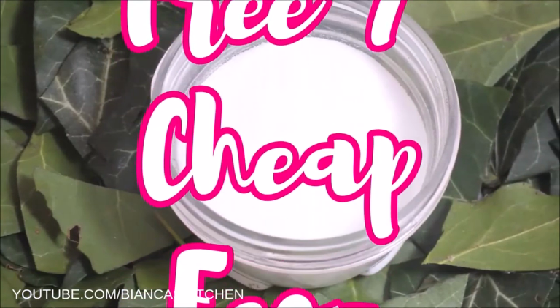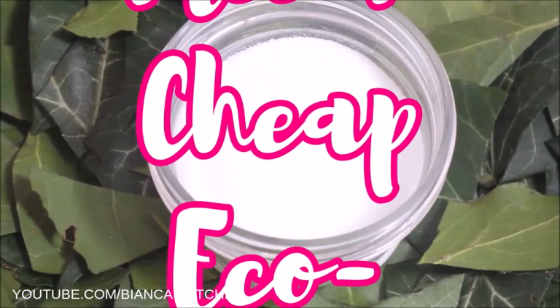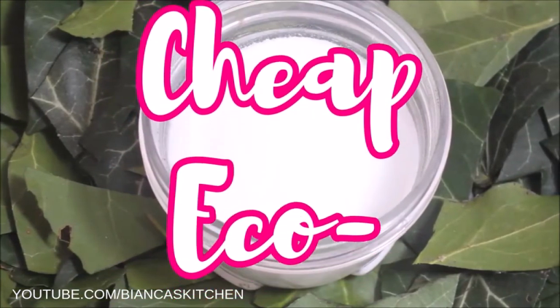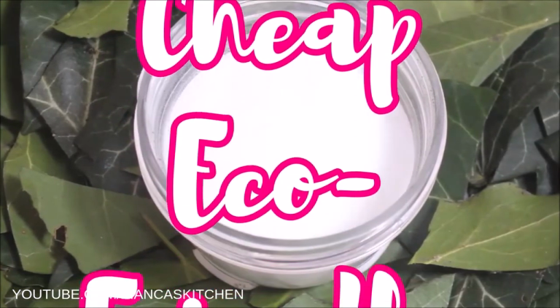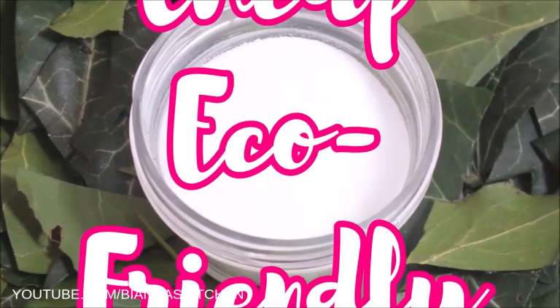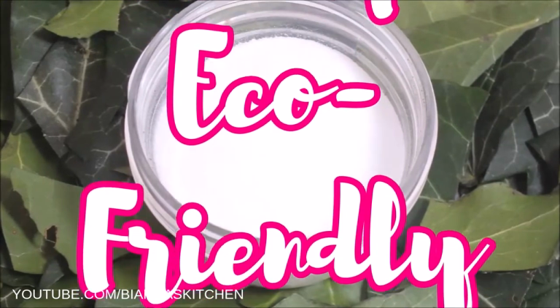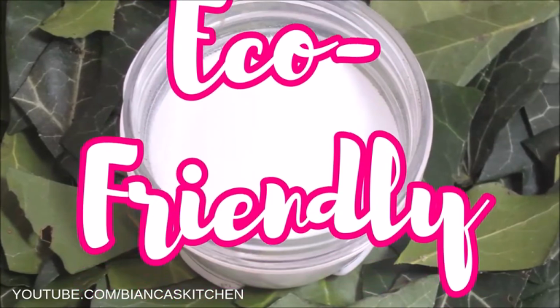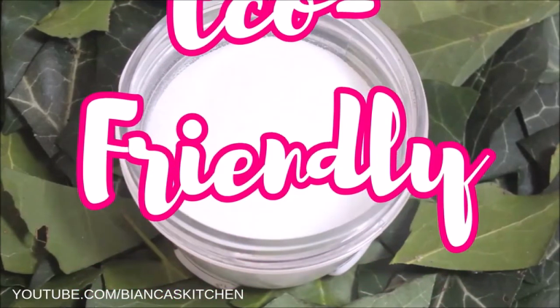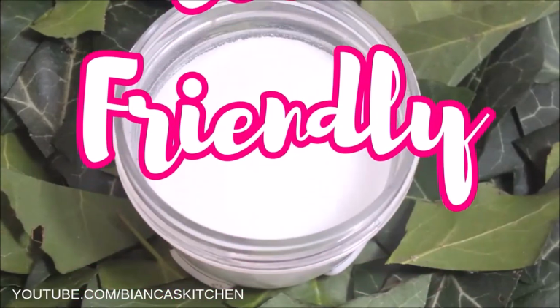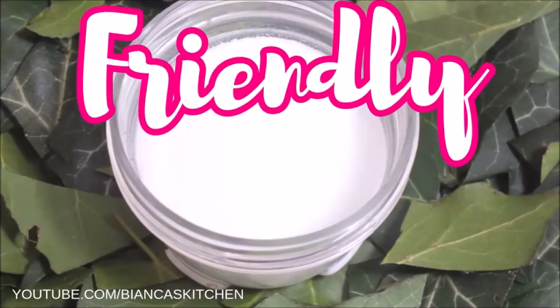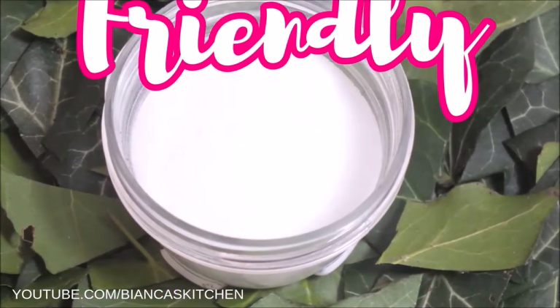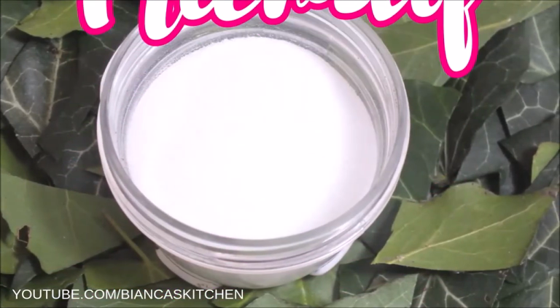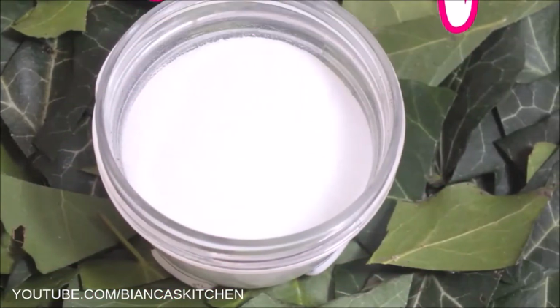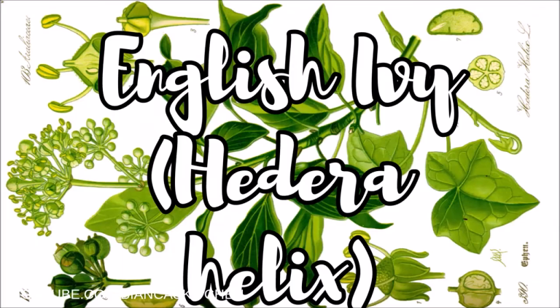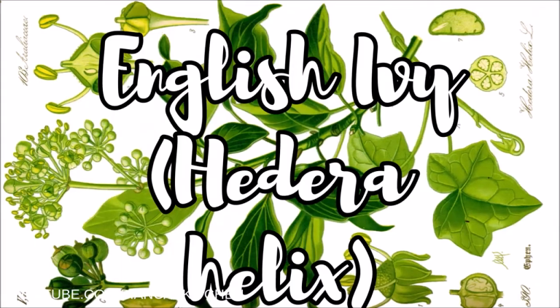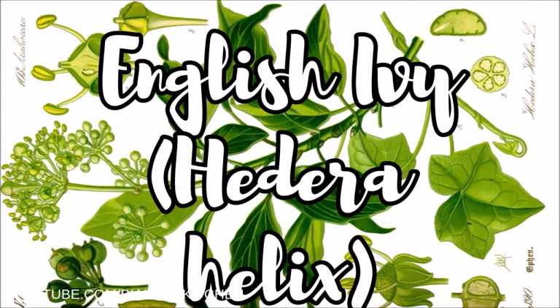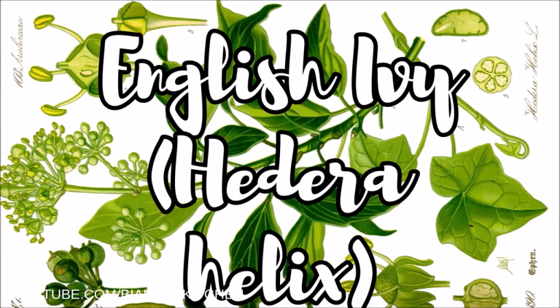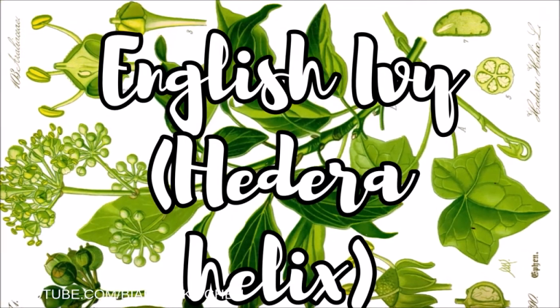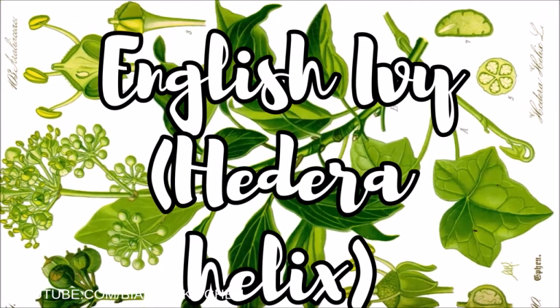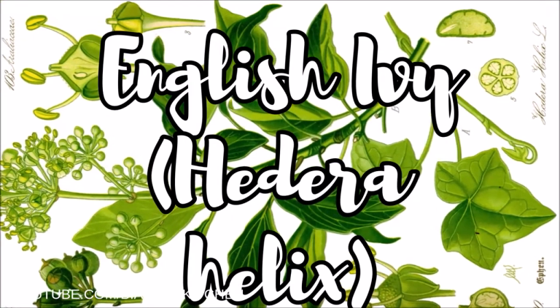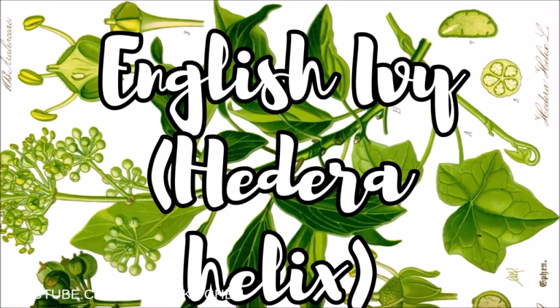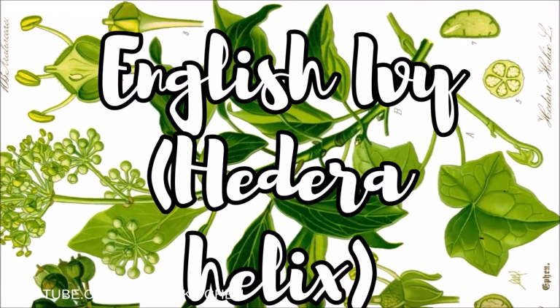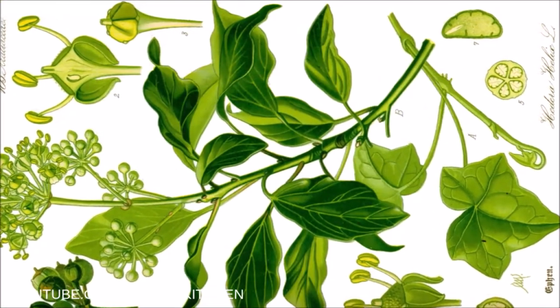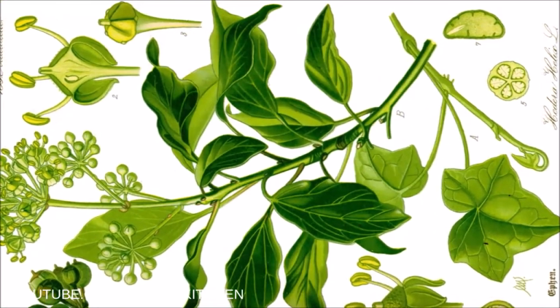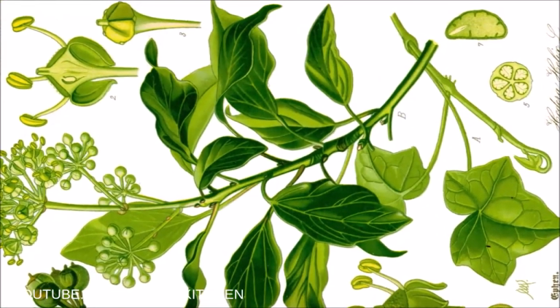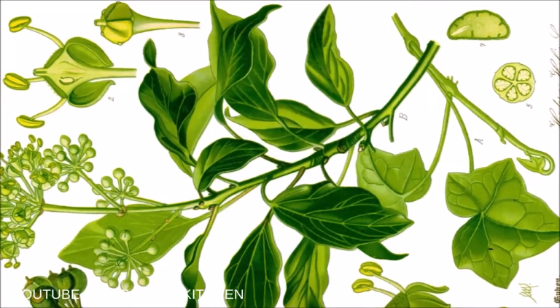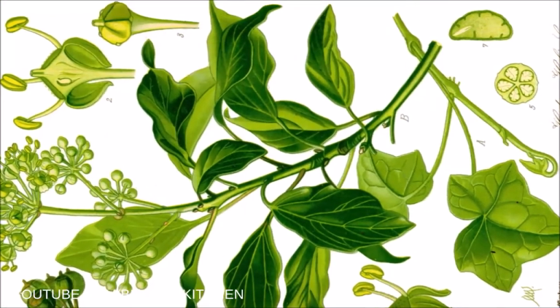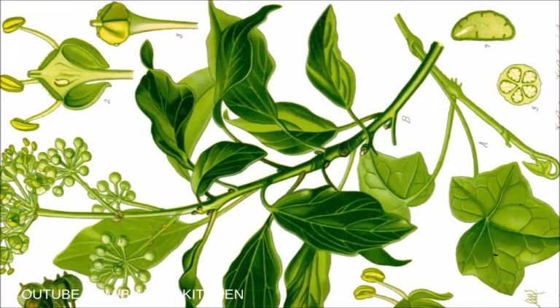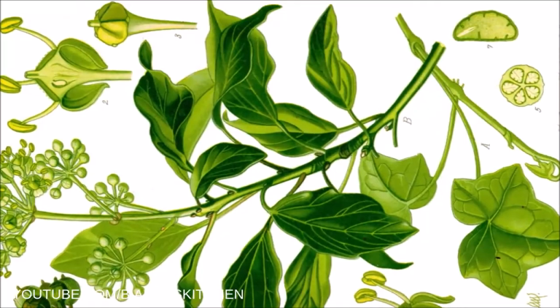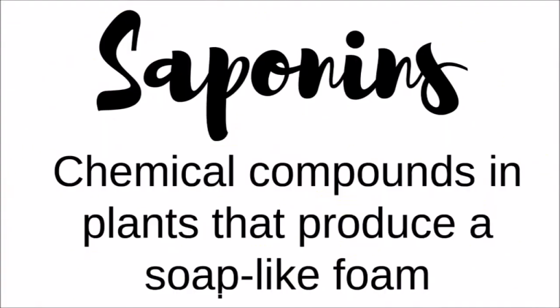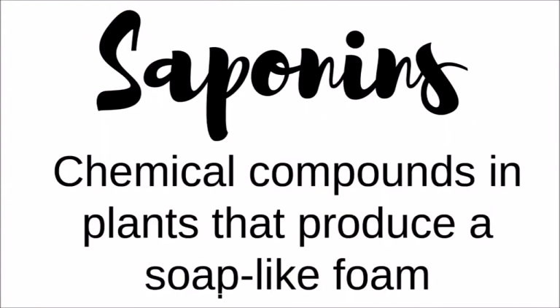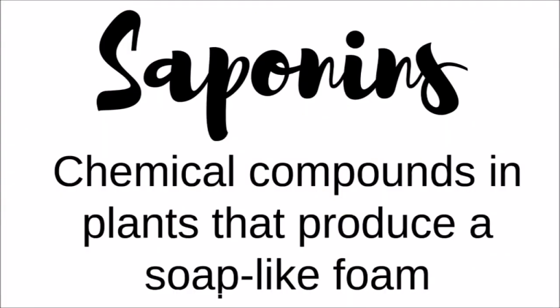As you can see this has to do with foraging, my favorite hobby. The detergent consists of English ivy leaves. The plant grows for example in the United States, Europe, and Australia. It can be used for laundry because of the saponins the plant contains.